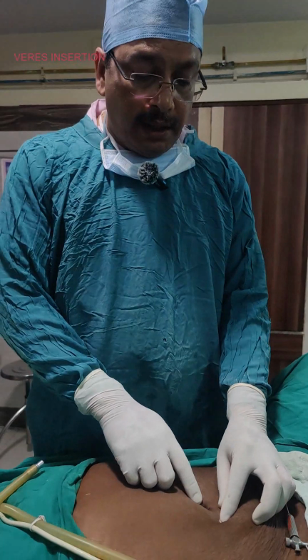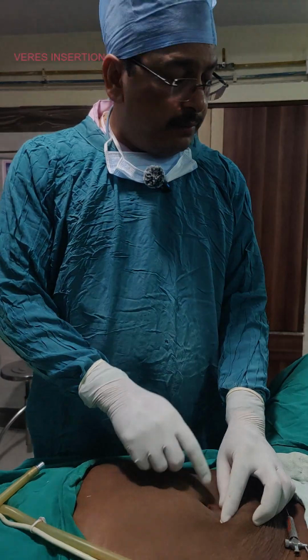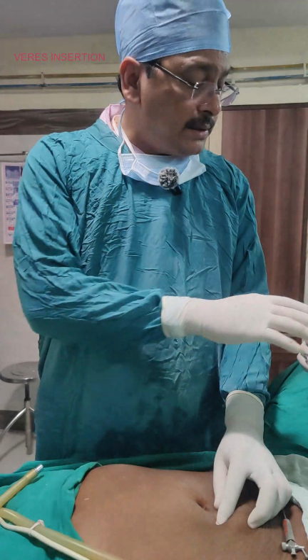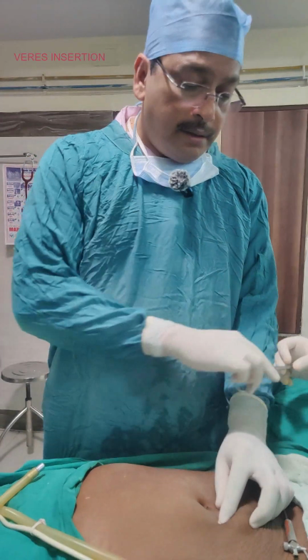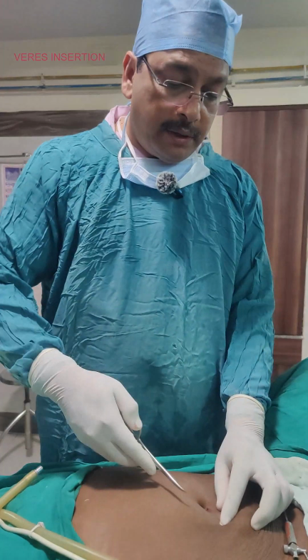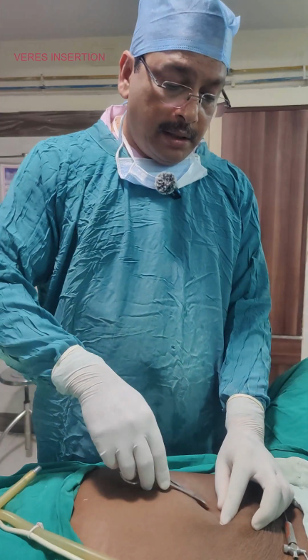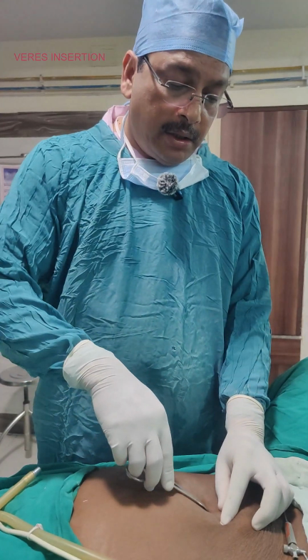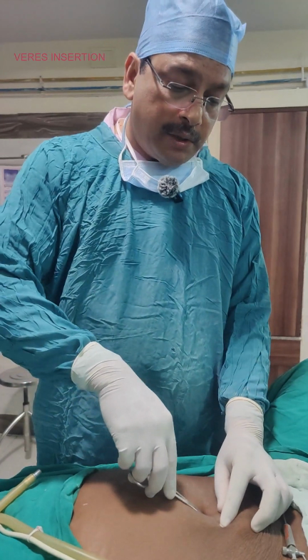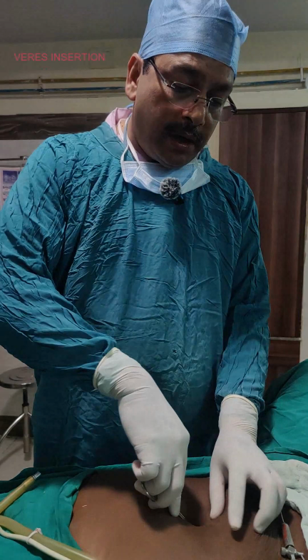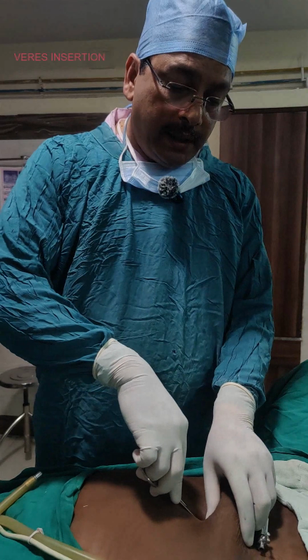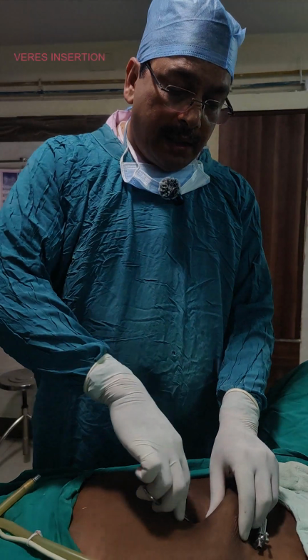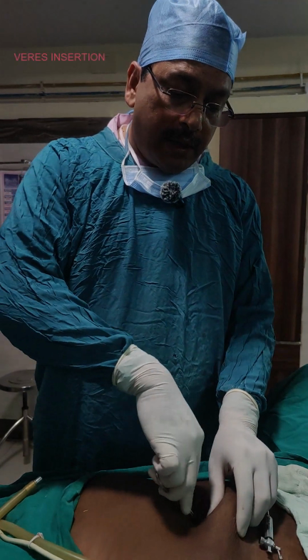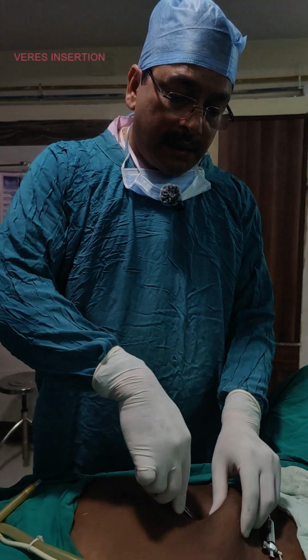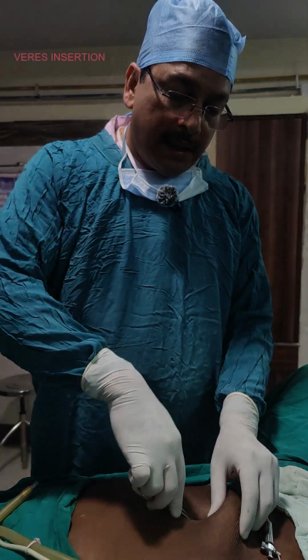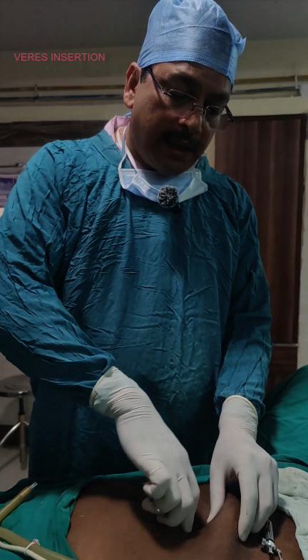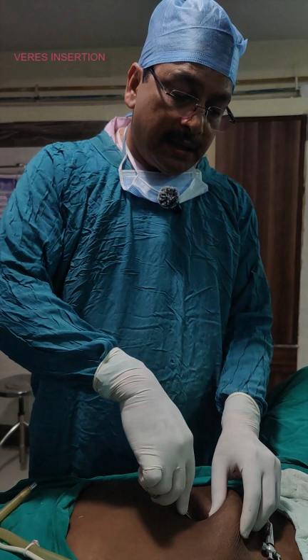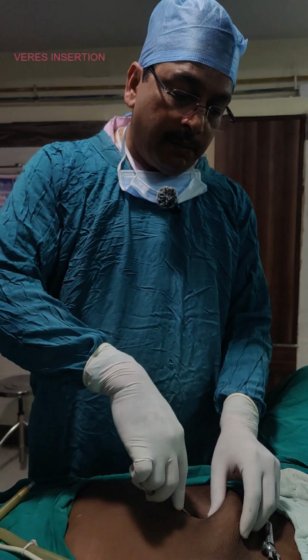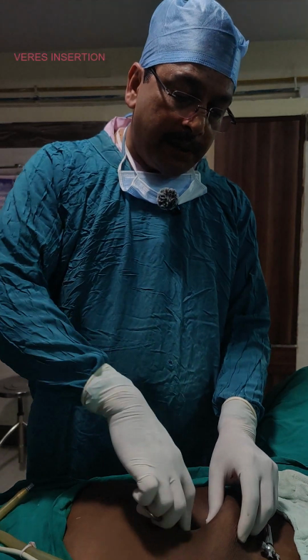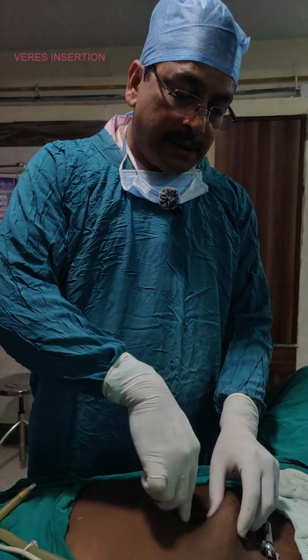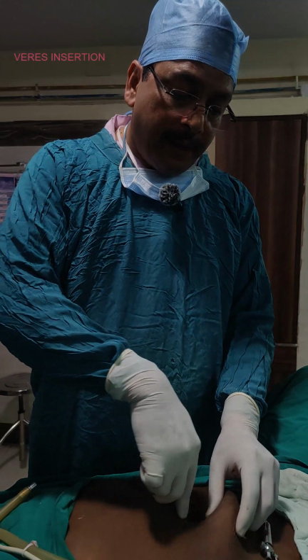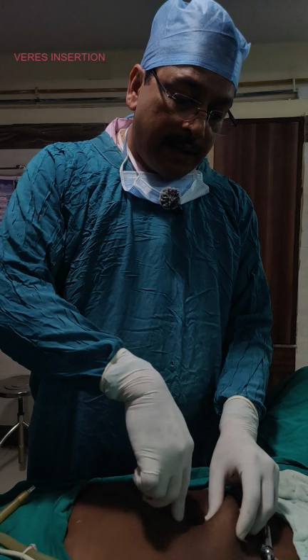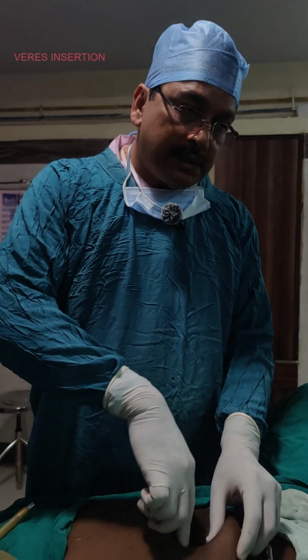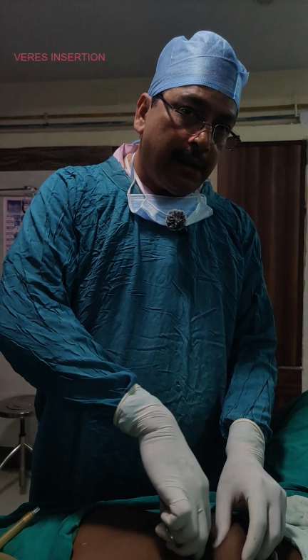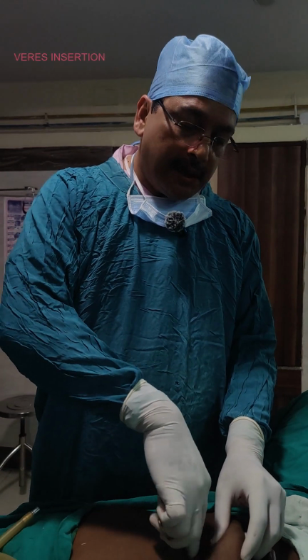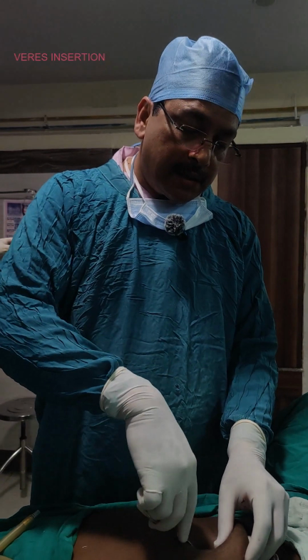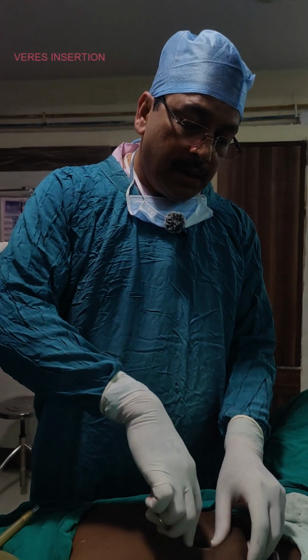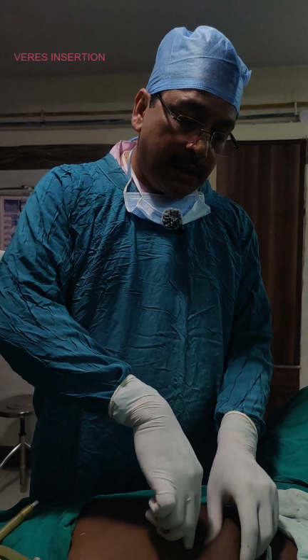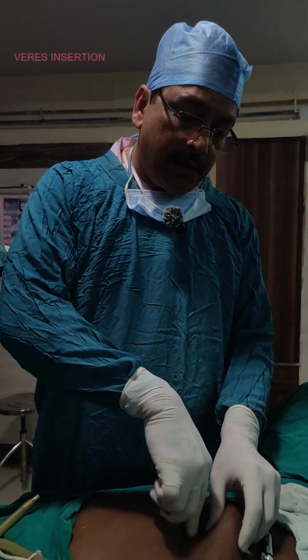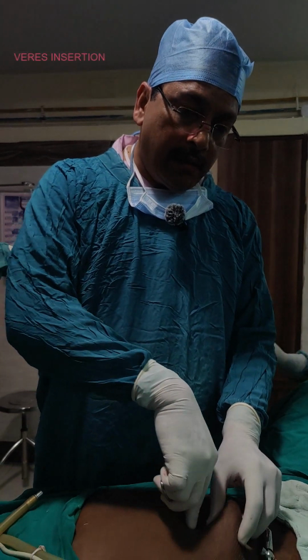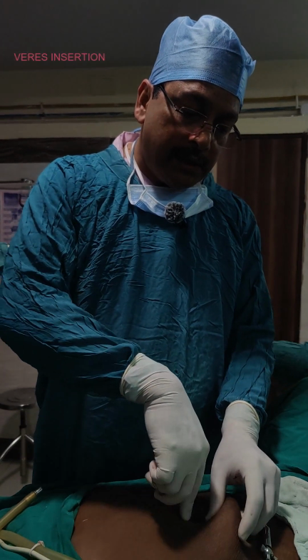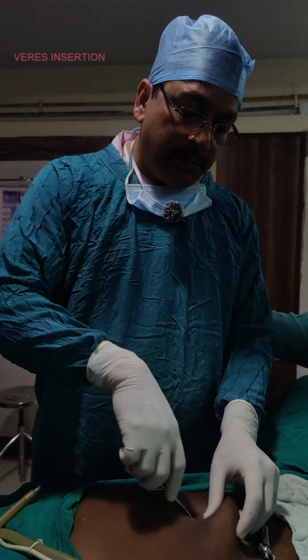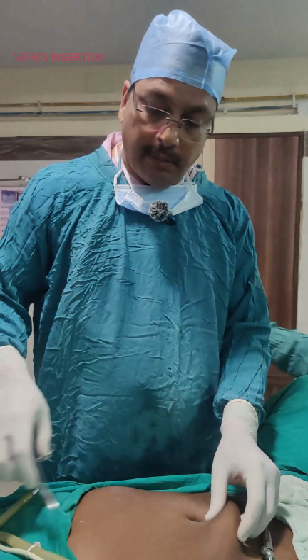After giving the incision, we can introduce one small artery forceps and then dilate in a bird-pecking fashion. This way the vitello-intestinal duct will dilate and we can almost reach the peritoneum.